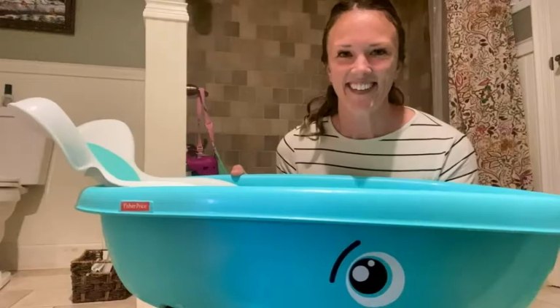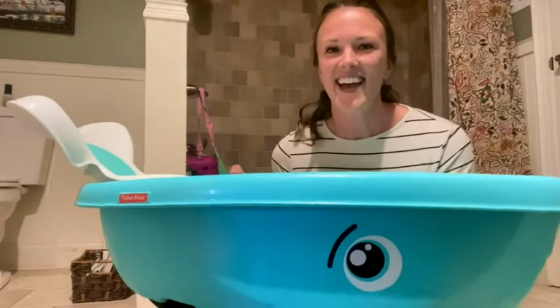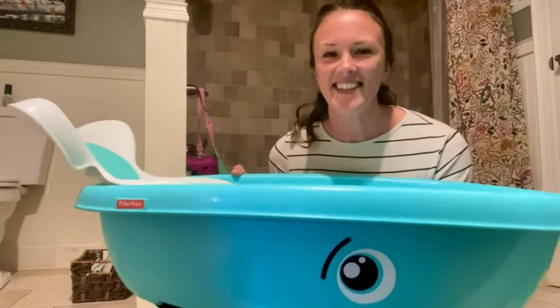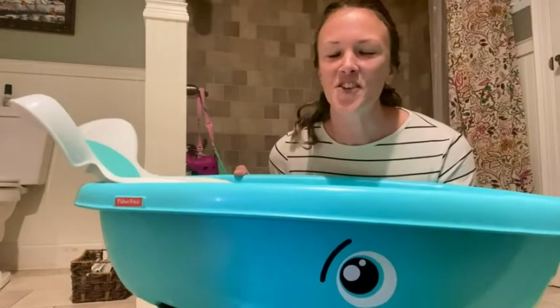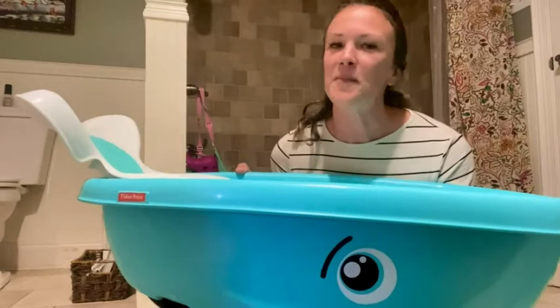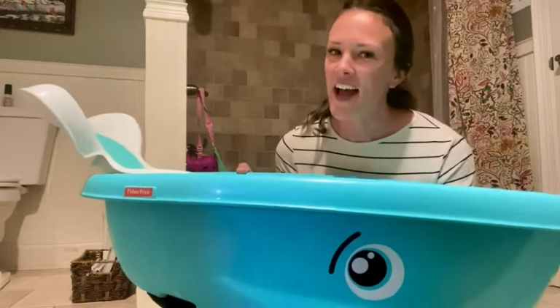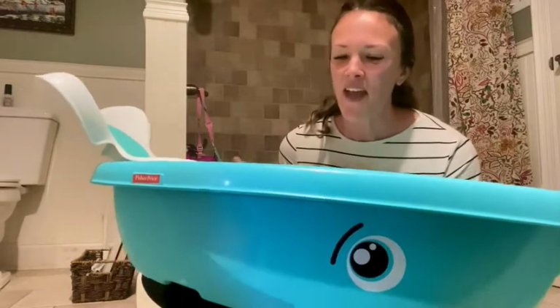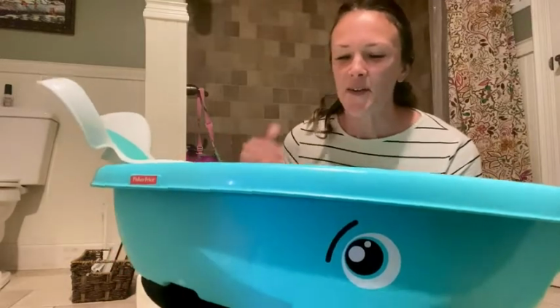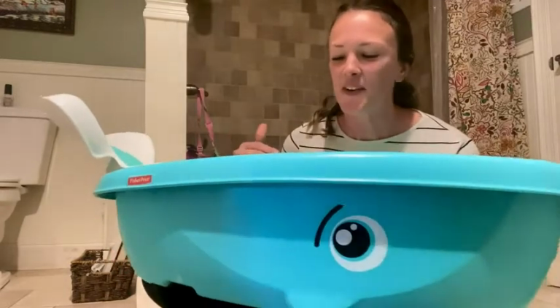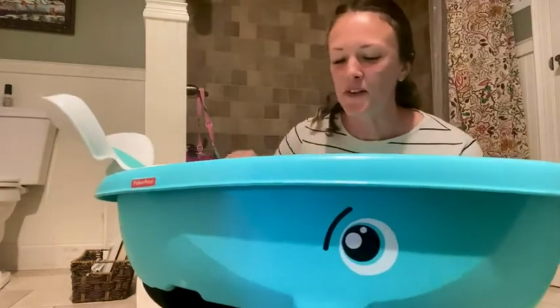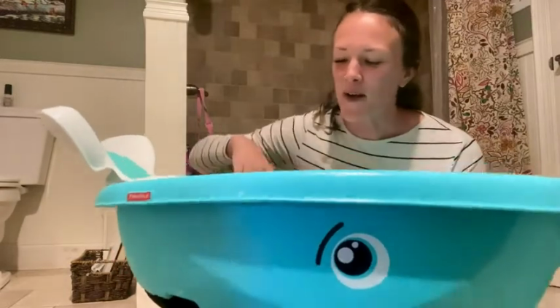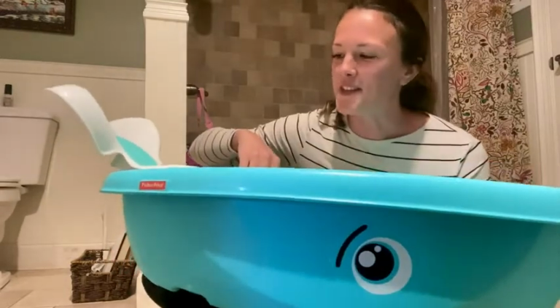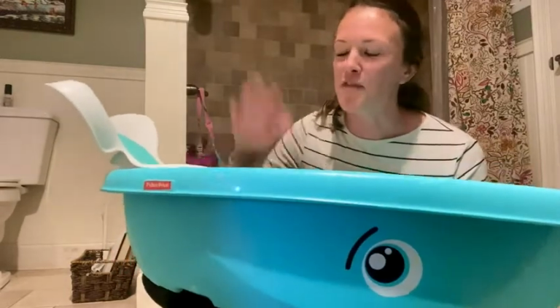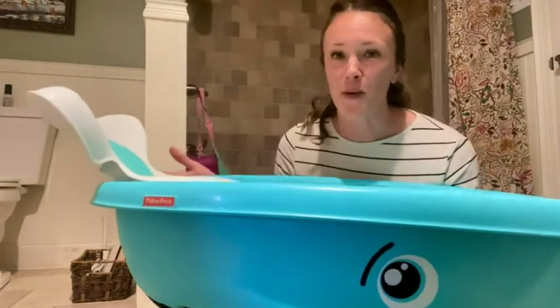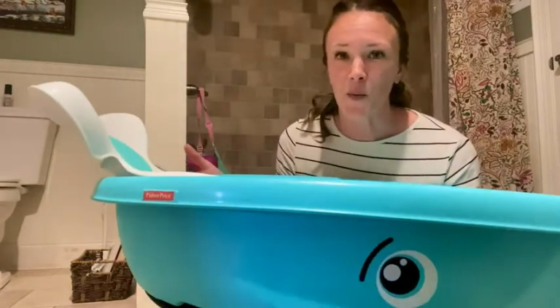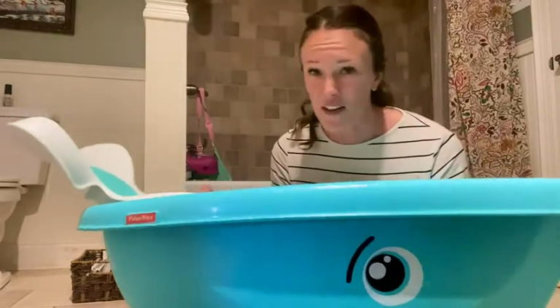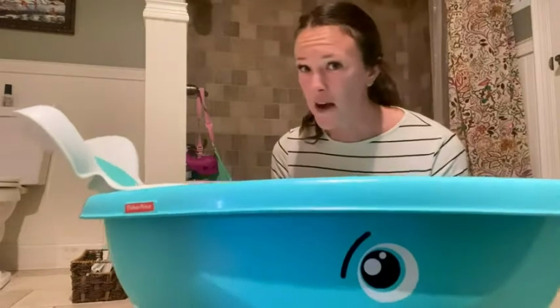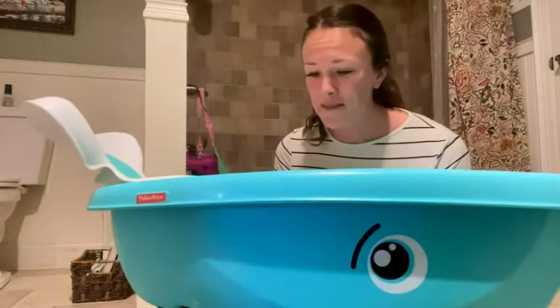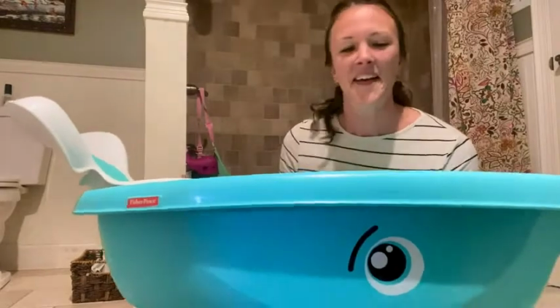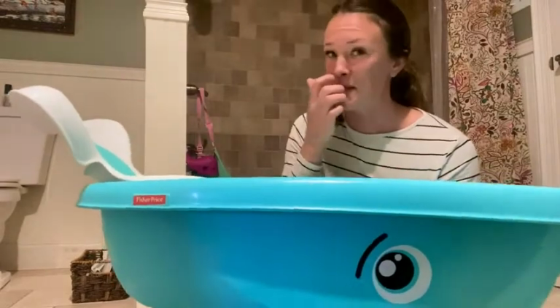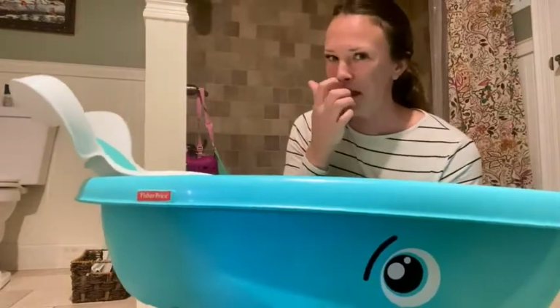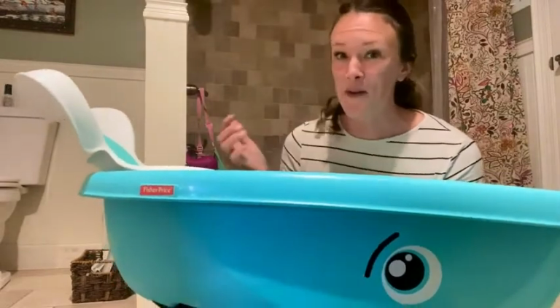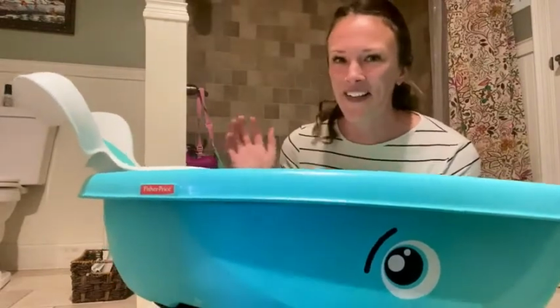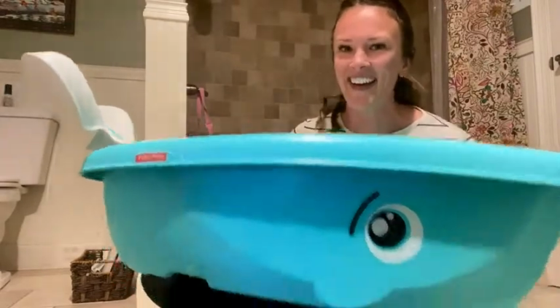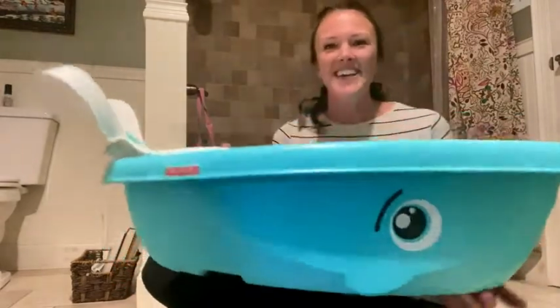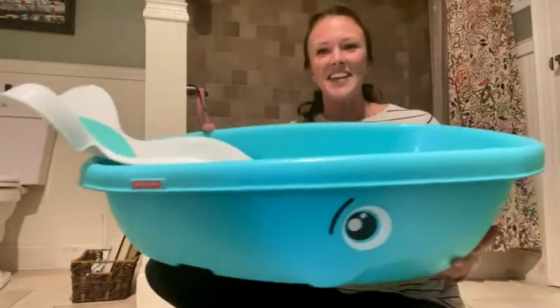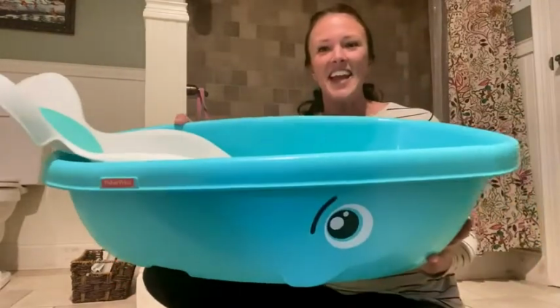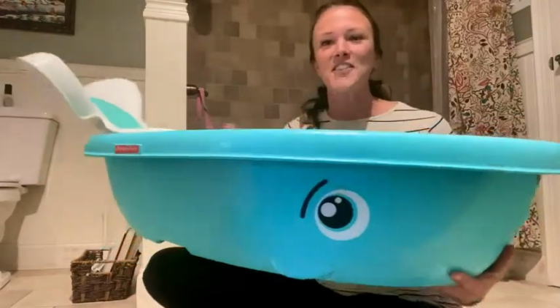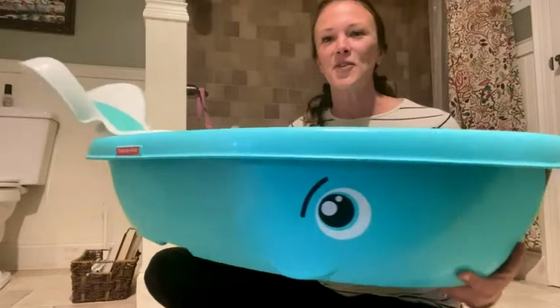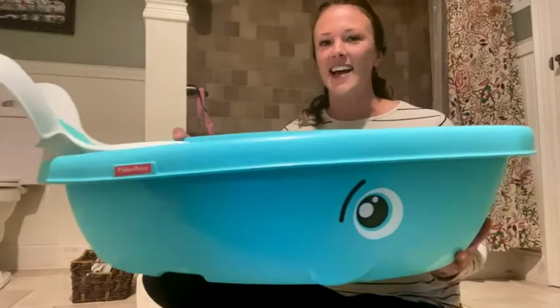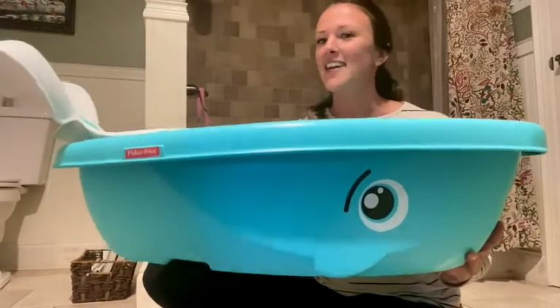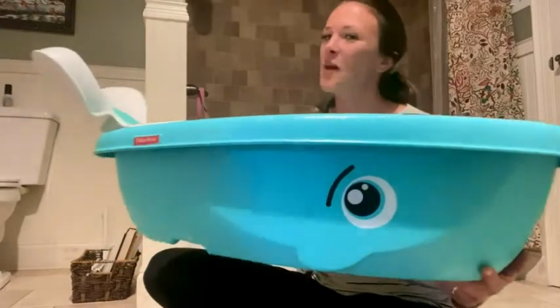Hi guys, this is Kendra with WTI. I wanted to tell you a little bit about my Fisher-Price Whale of a Tub — that's what it's called. It's adorable. It's in this cute little design, like a little whale.